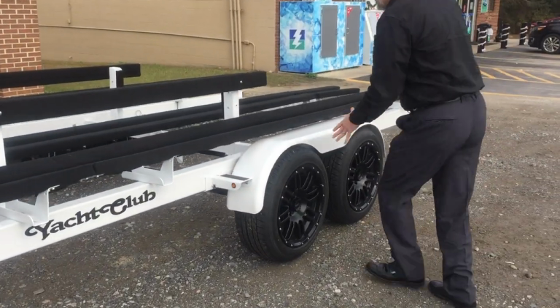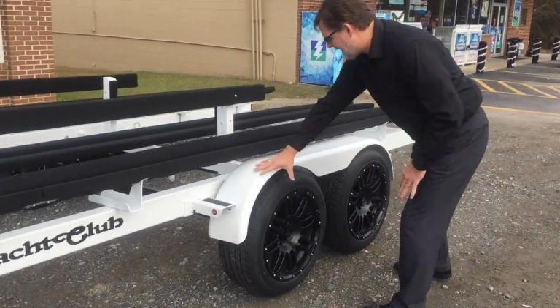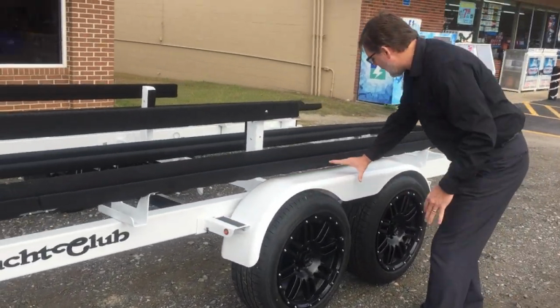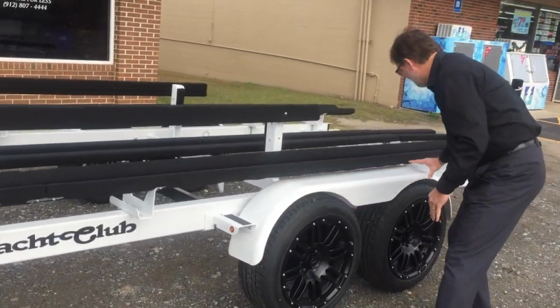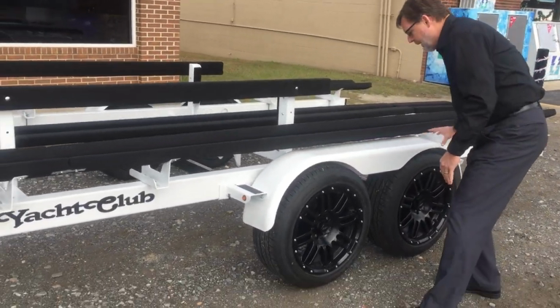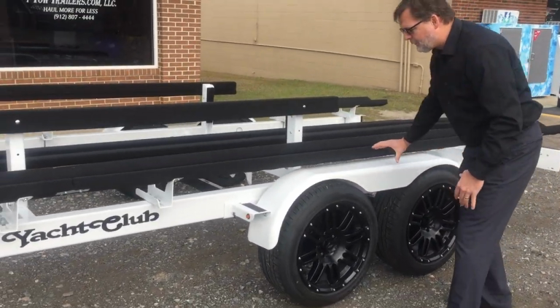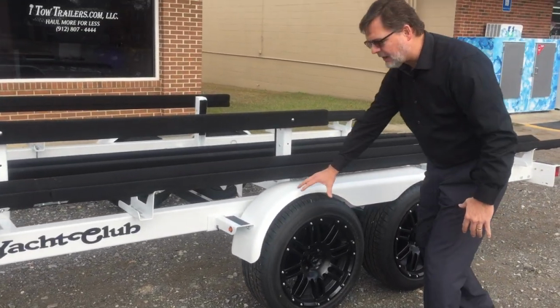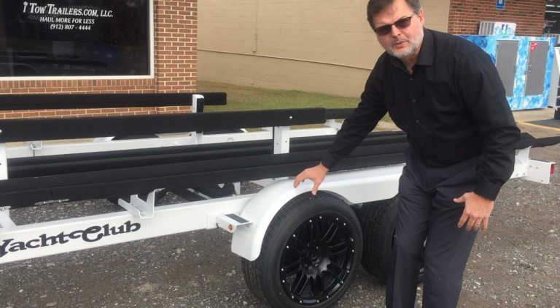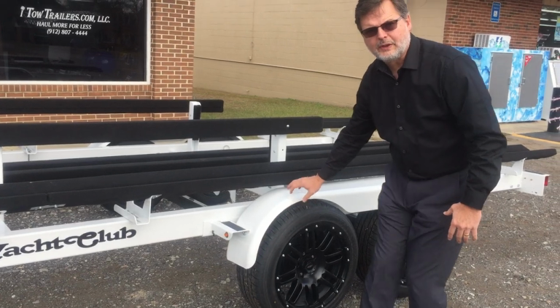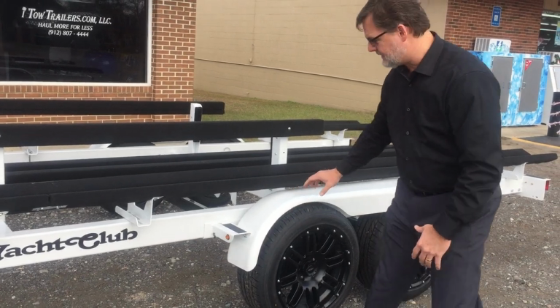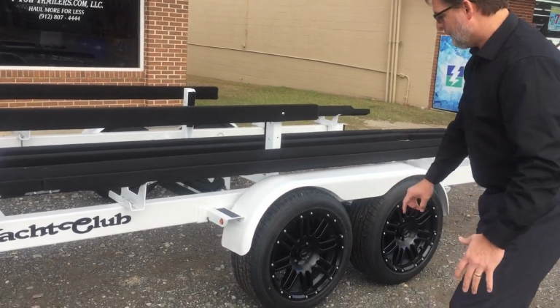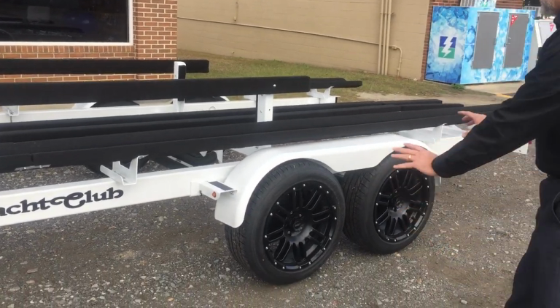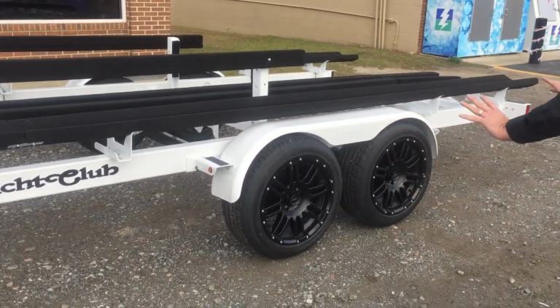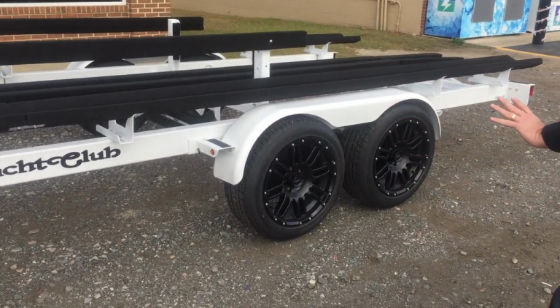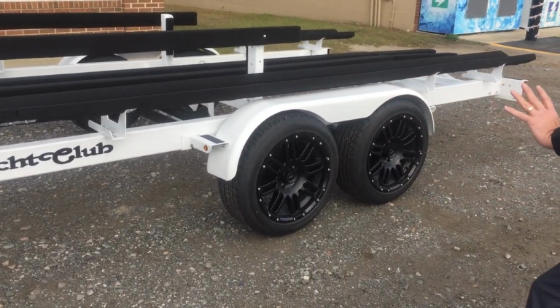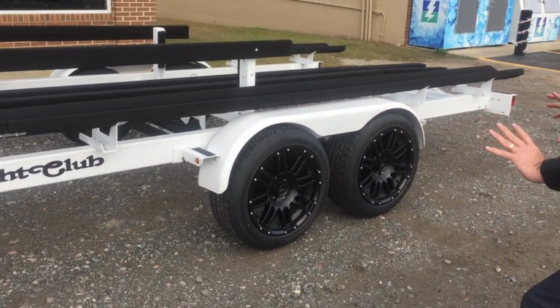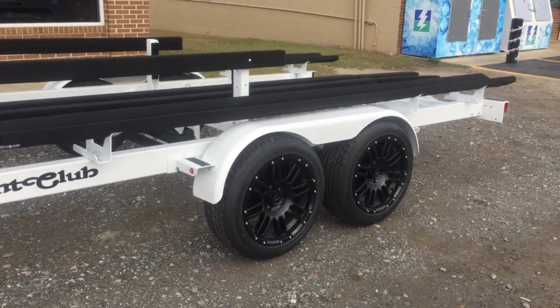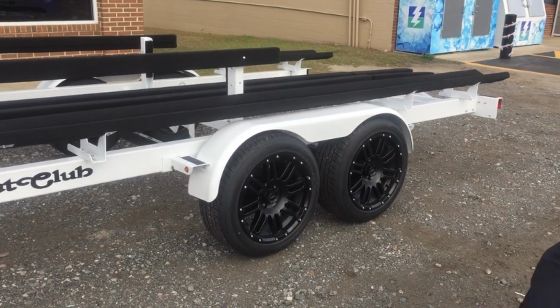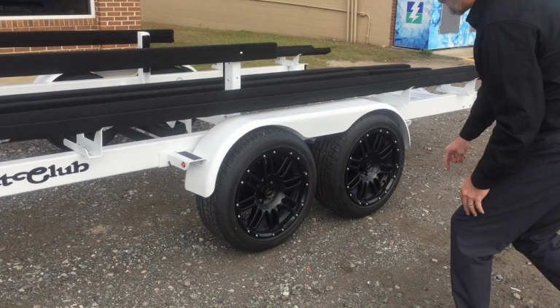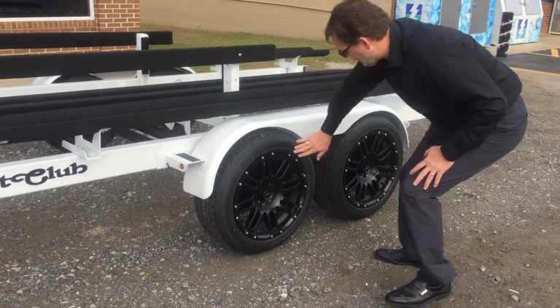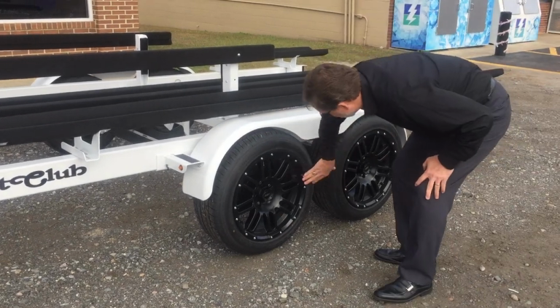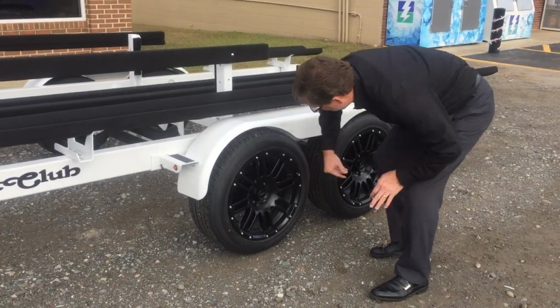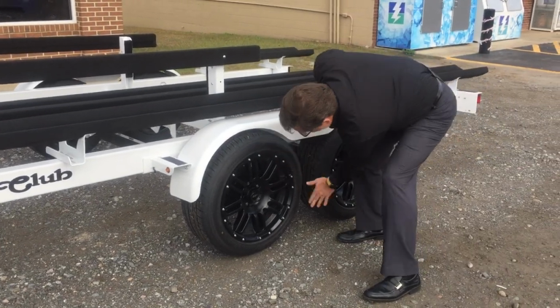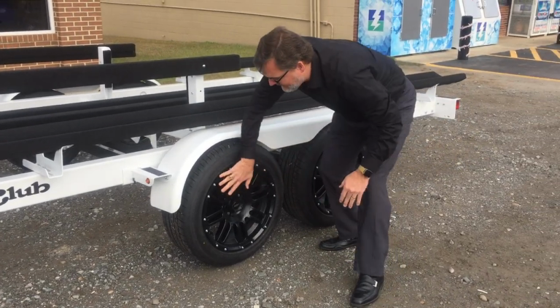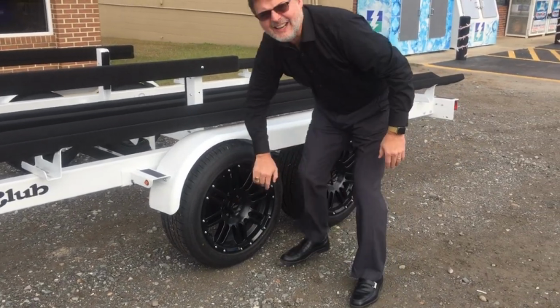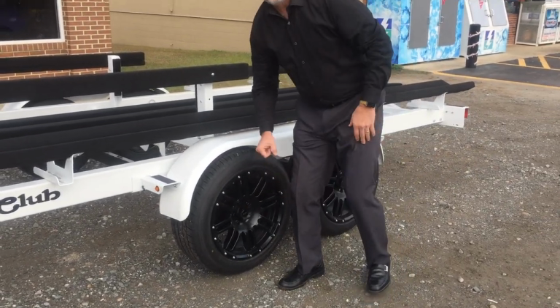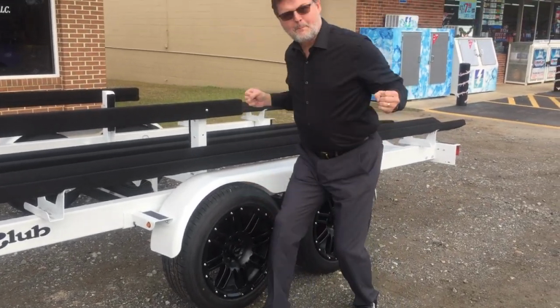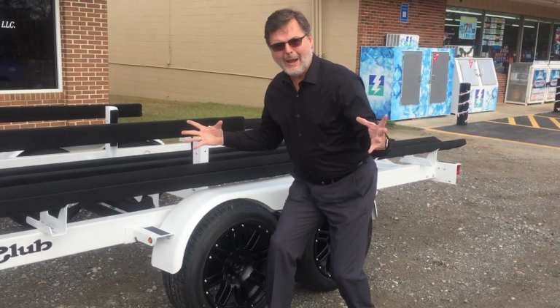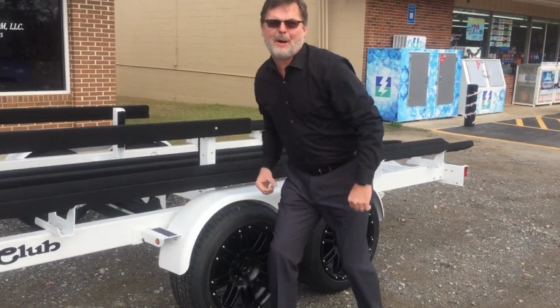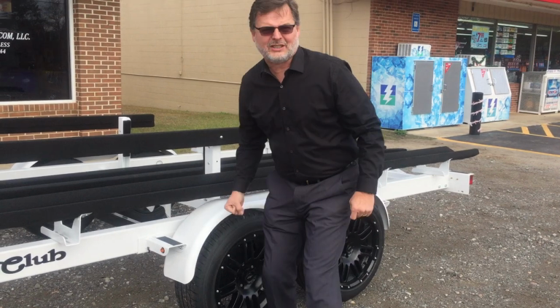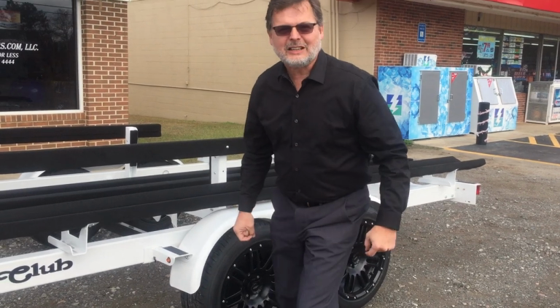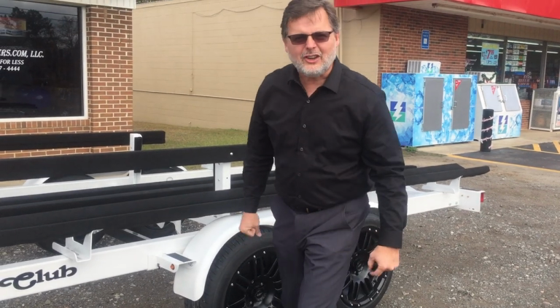We've got a teardrop-modified Yacht Club fender on this thing — and that right there is pretty. 17-inch rims. Look at that — beautiful. Bang! It pops. Makes it look good.